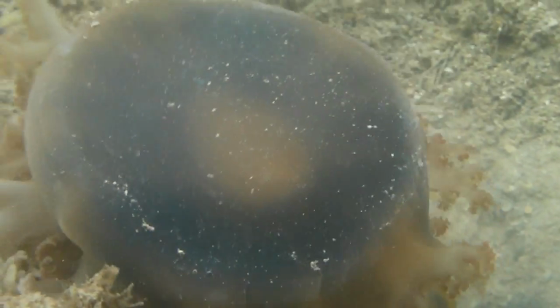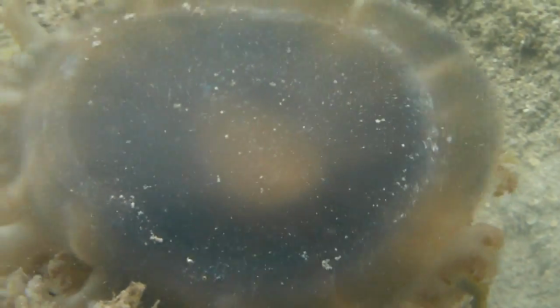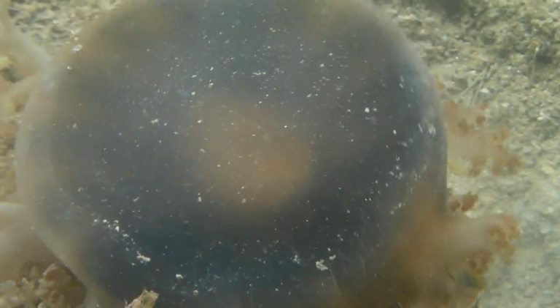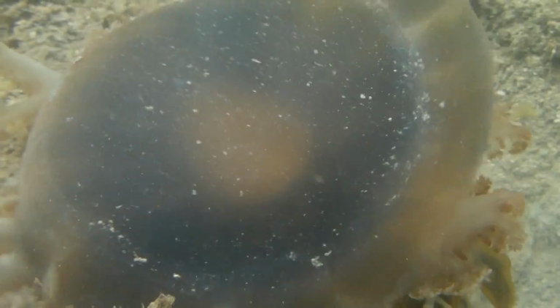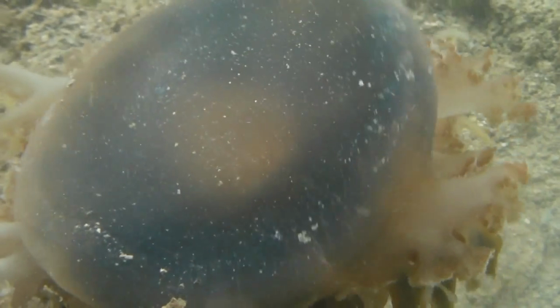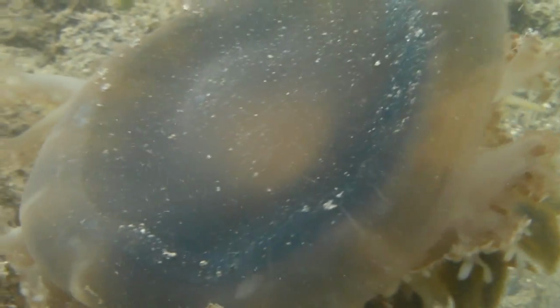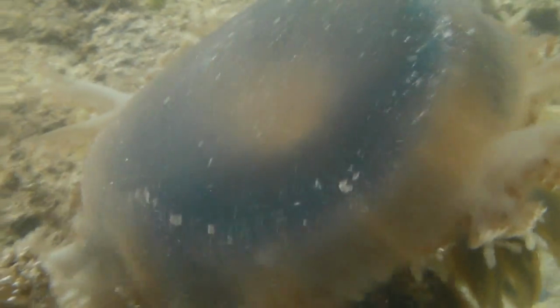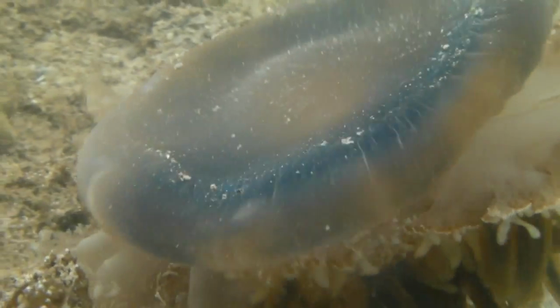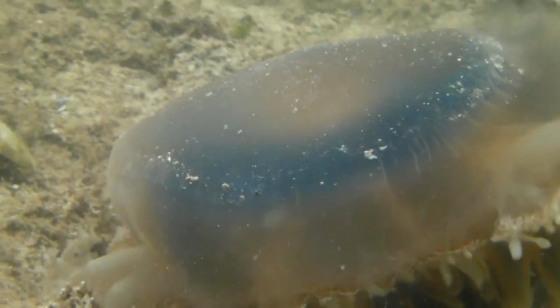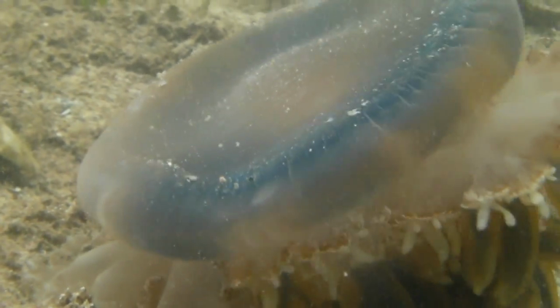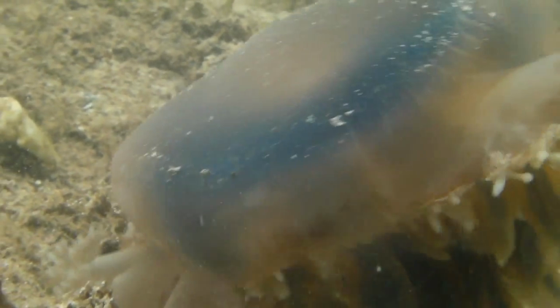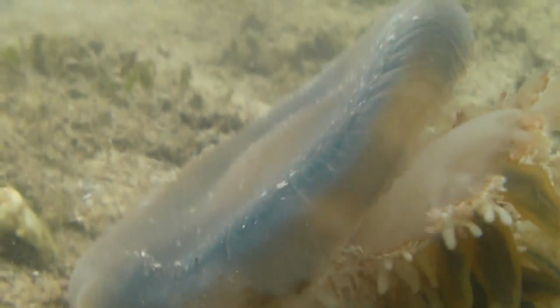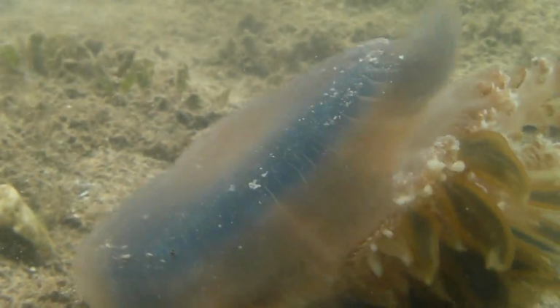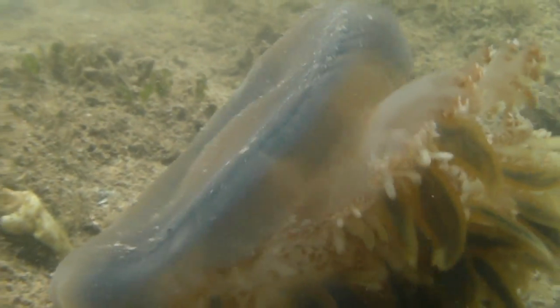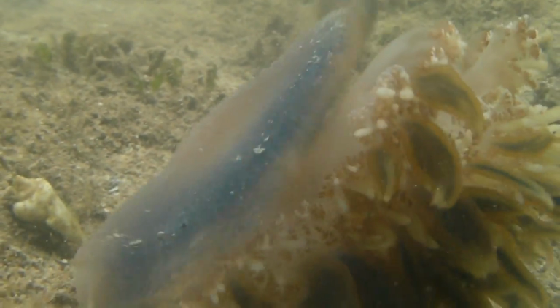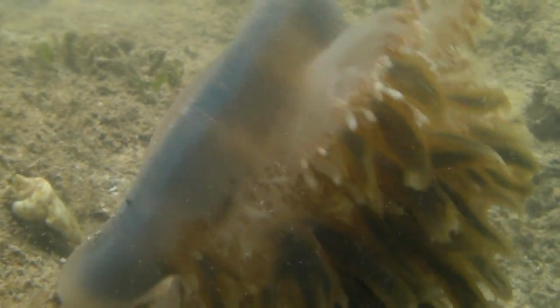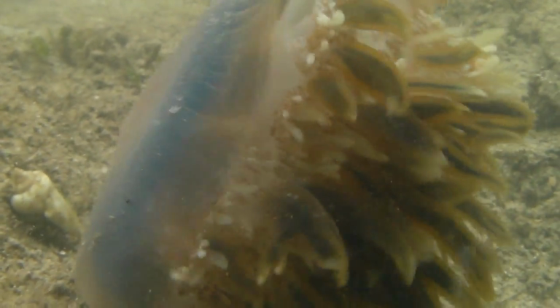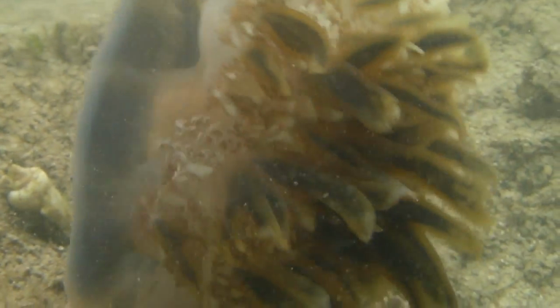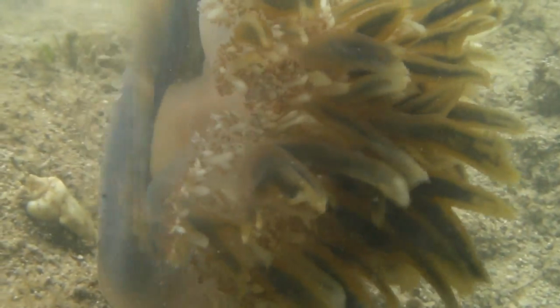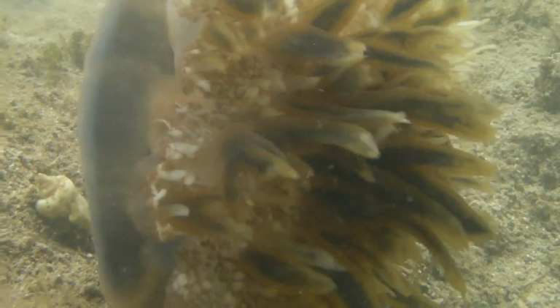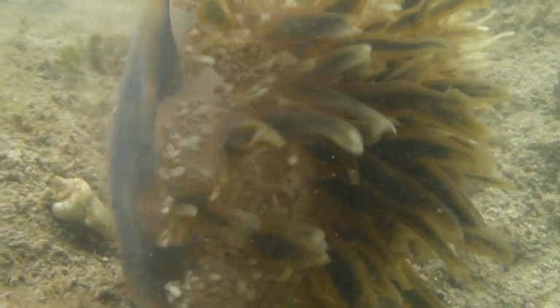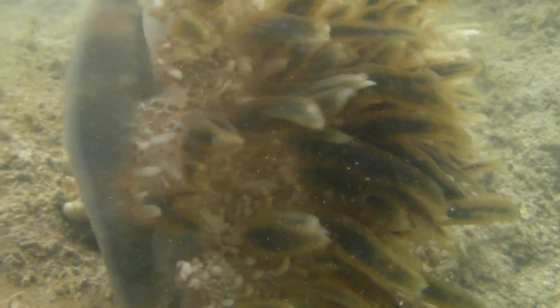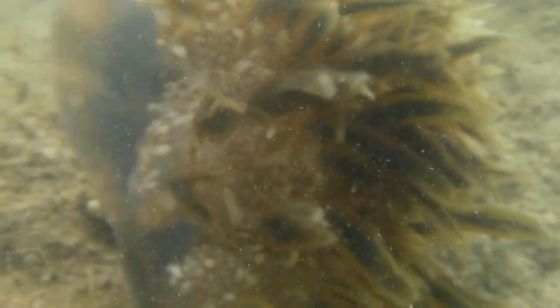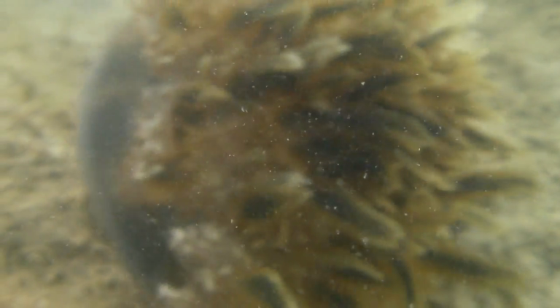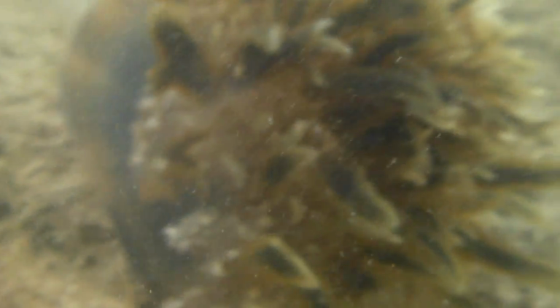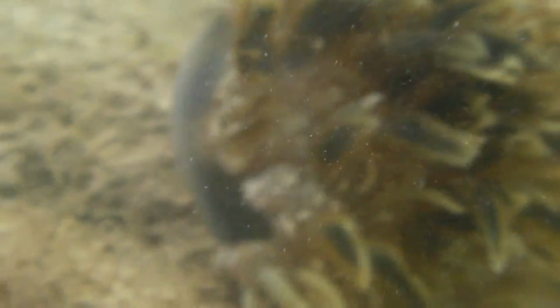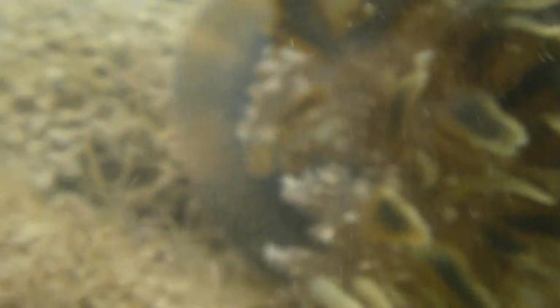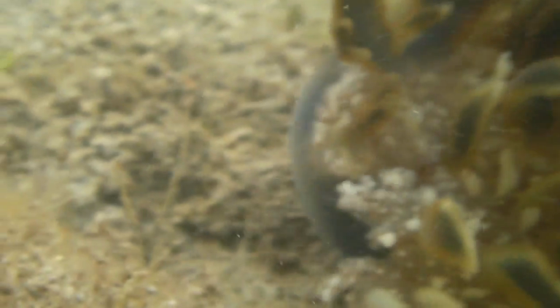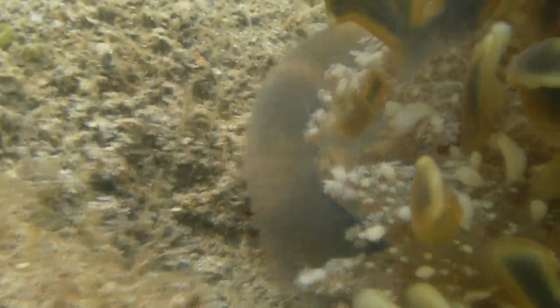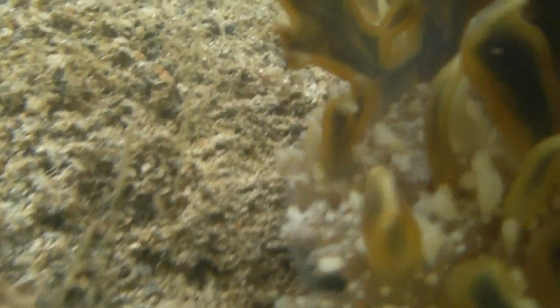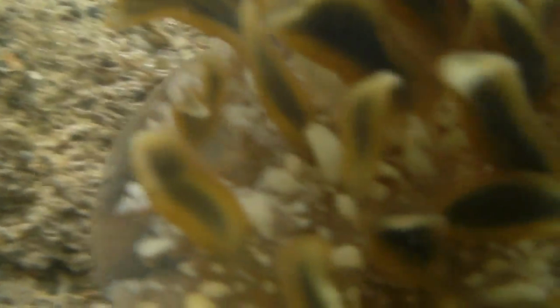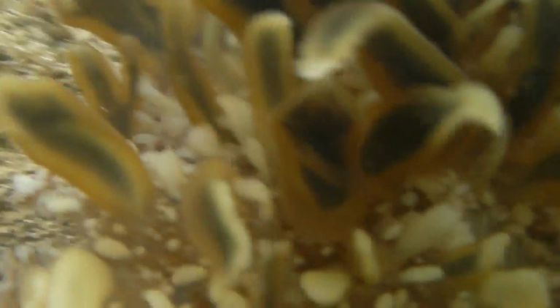This jellyfish can acquire photosynthetic symbionts in the planula stage and keeps them on board in its swimming buds. It can also reproduce asexually by budding. It is a popular inmate in zoos and aquaria.